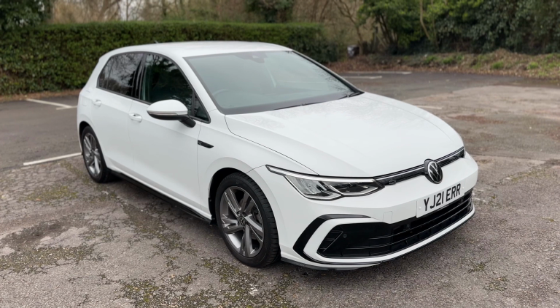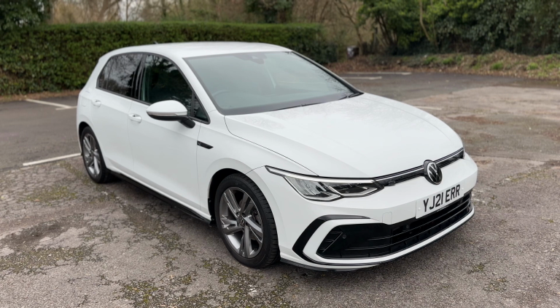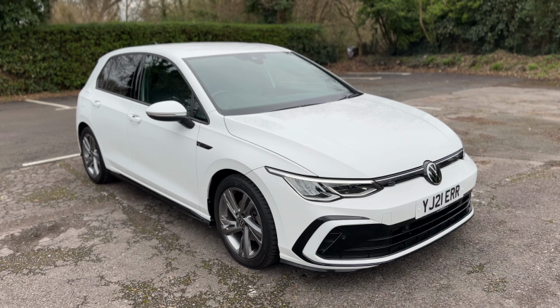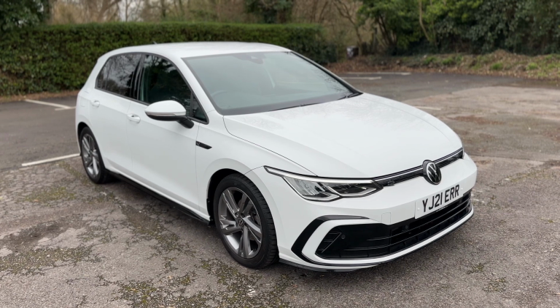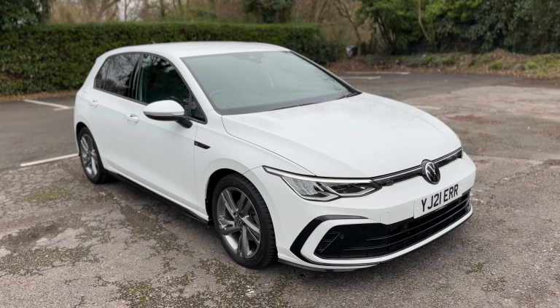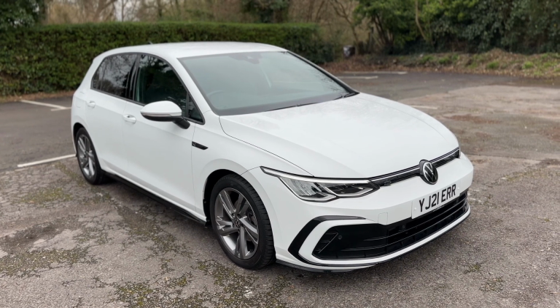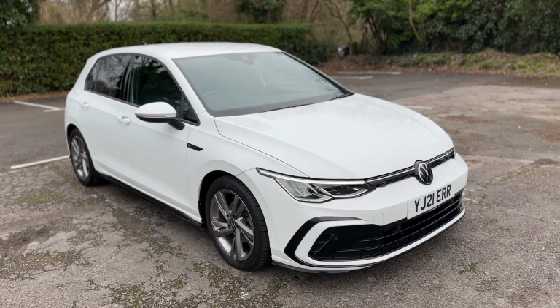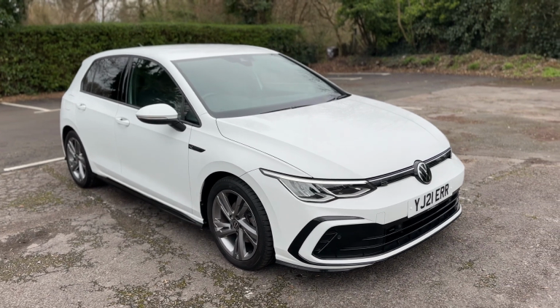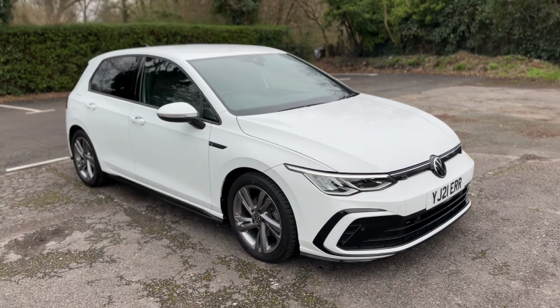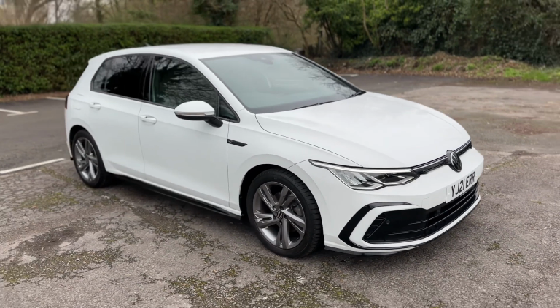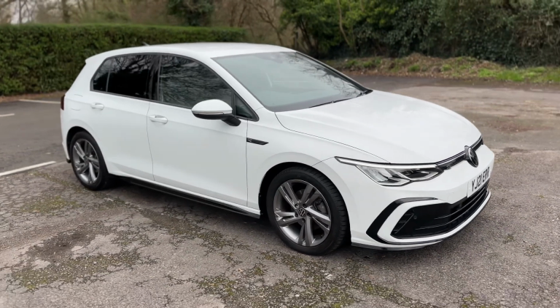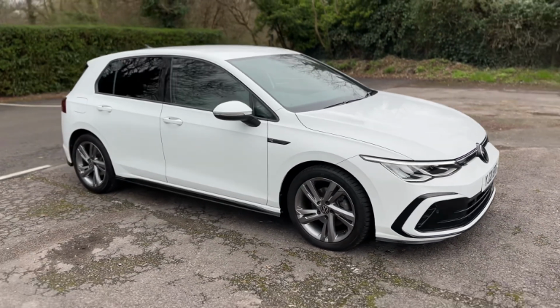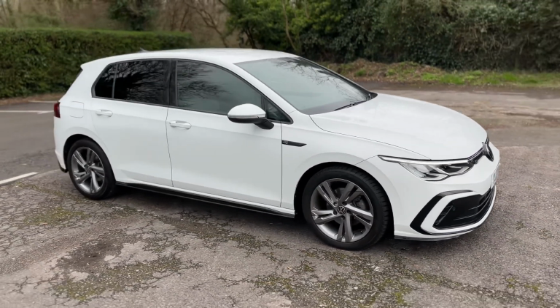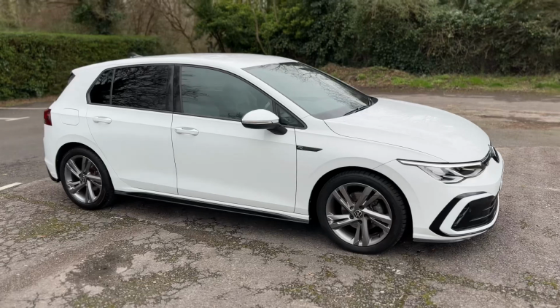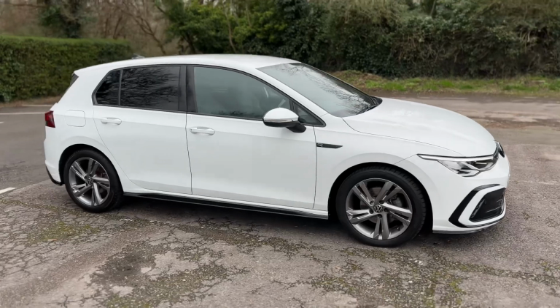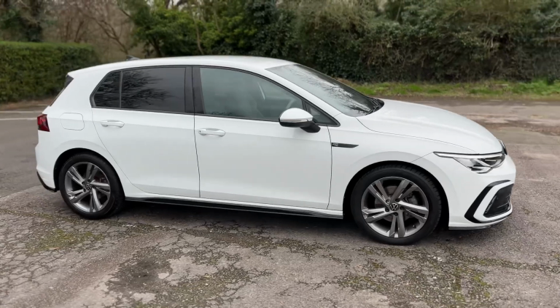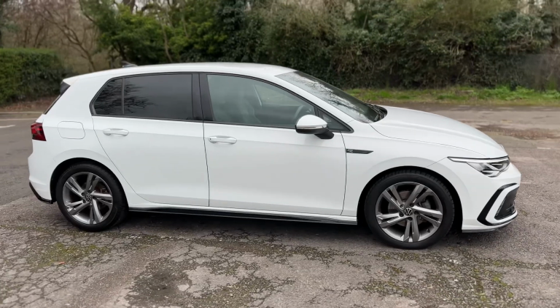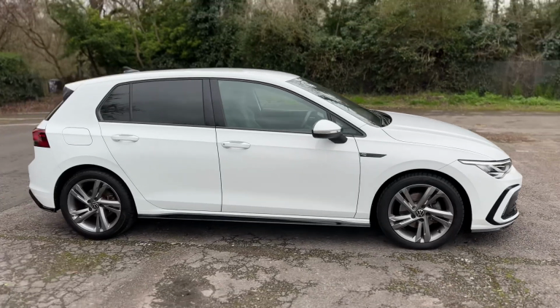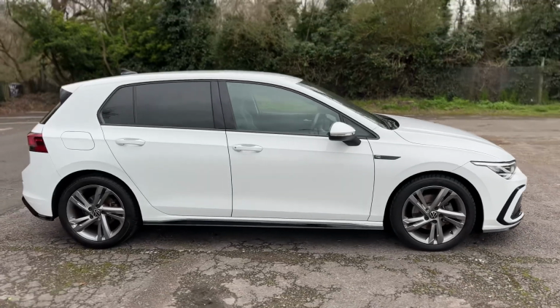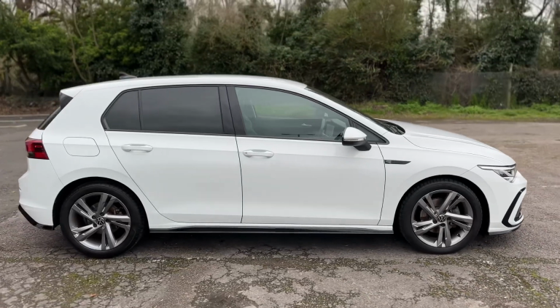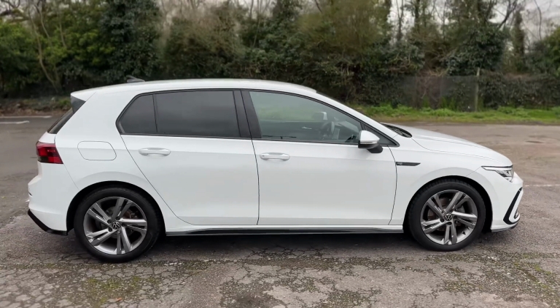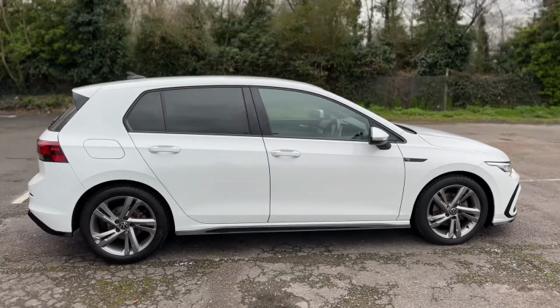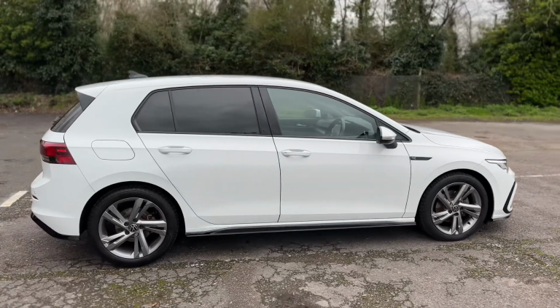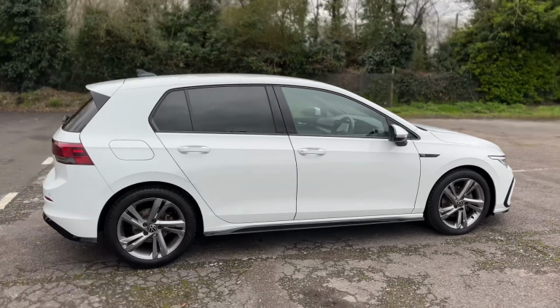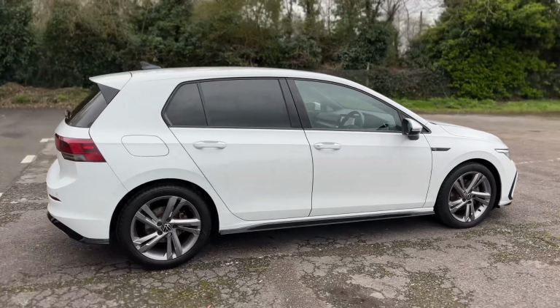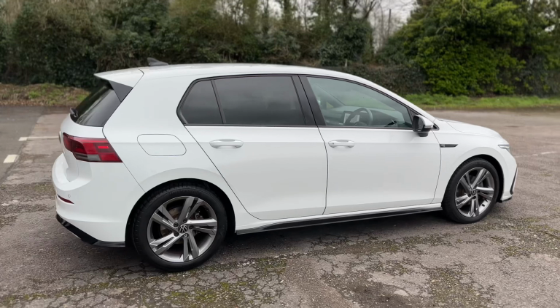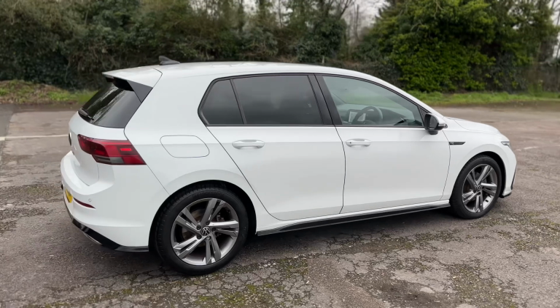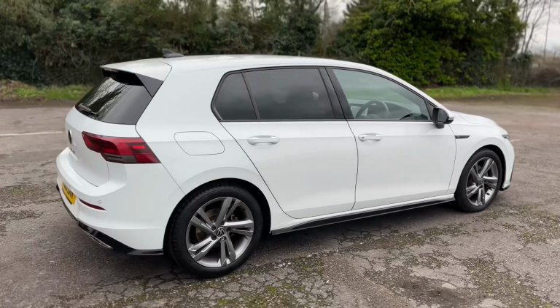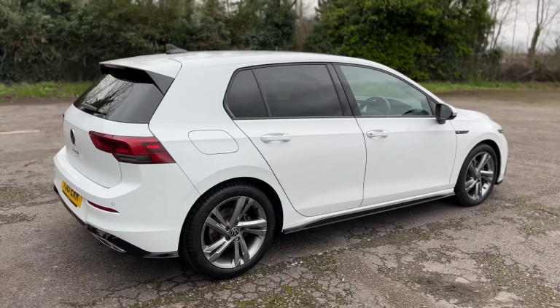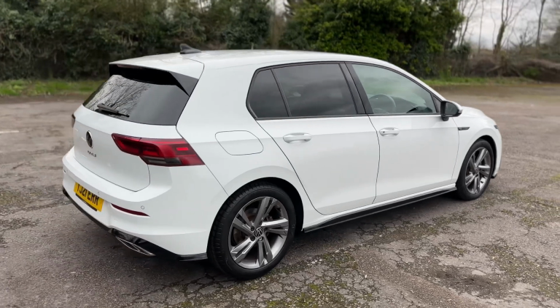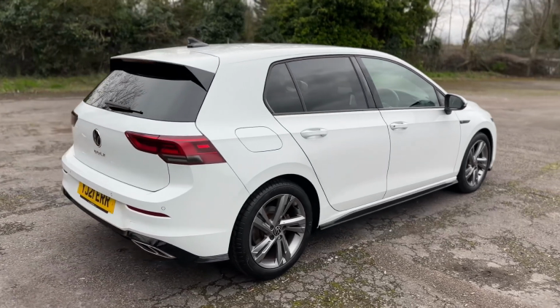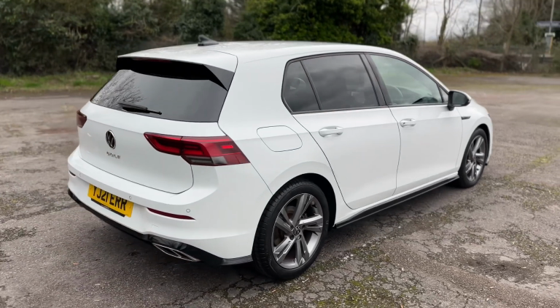Here we have the Volkswagen Golf on a 21 plate. I'm going to start off by showing you around the outside of the car and then we'll hop in and run through some controls on the inside. From the outside you can see that it's a five-door car with alloy wheels and tinted windows.